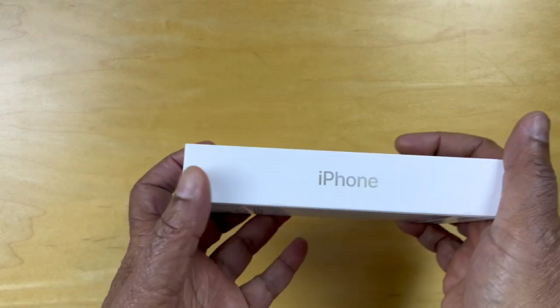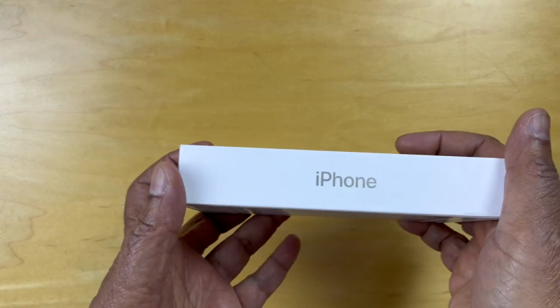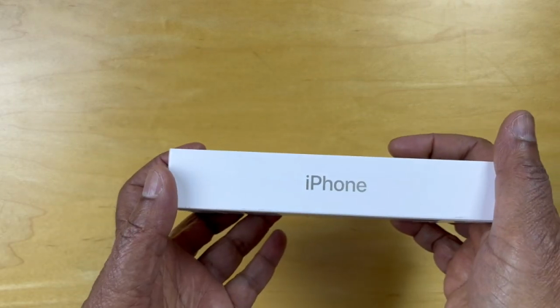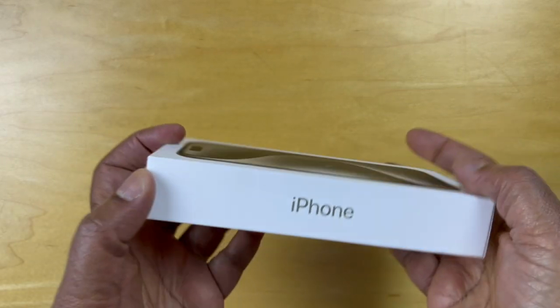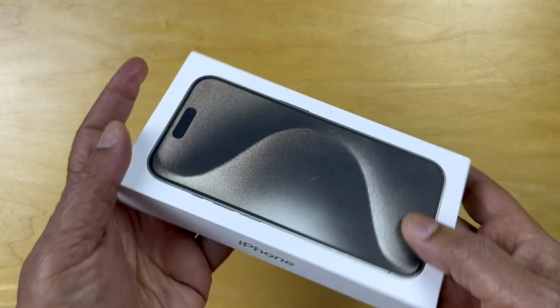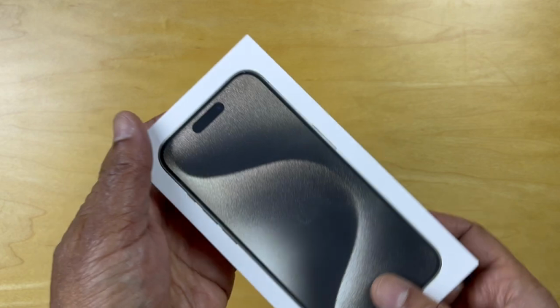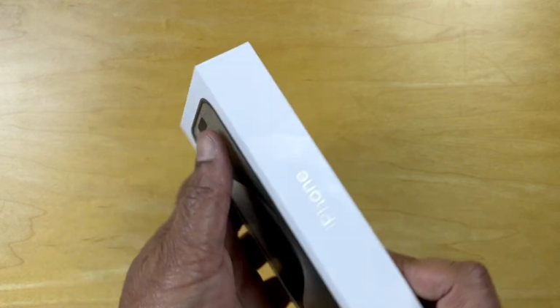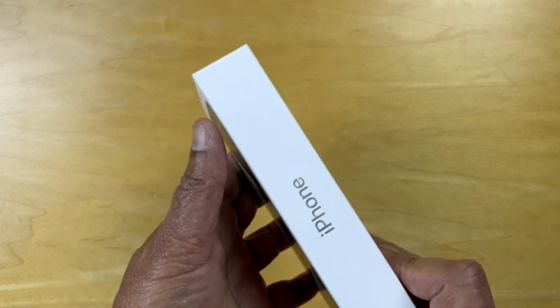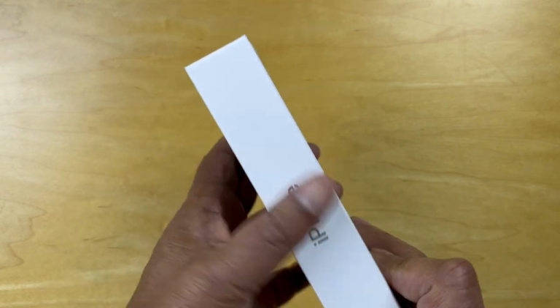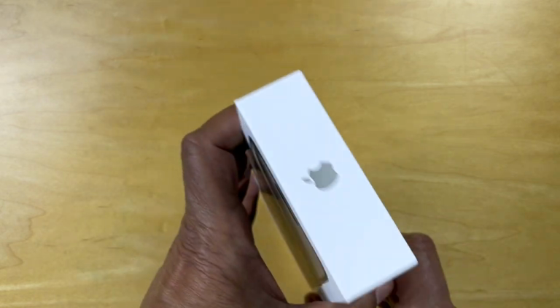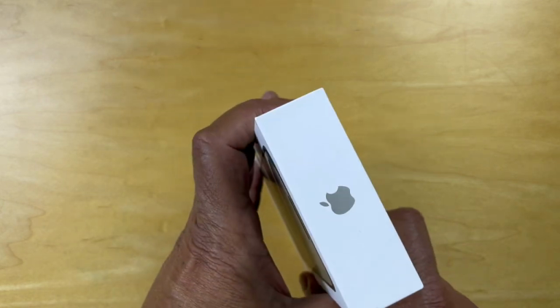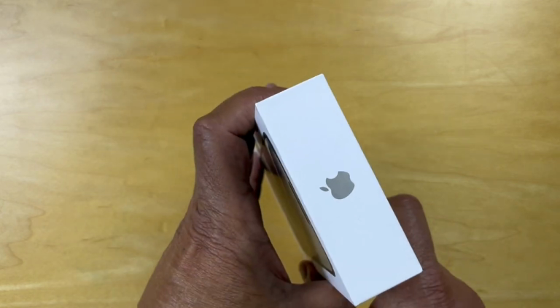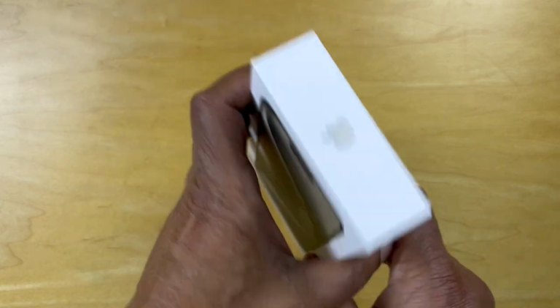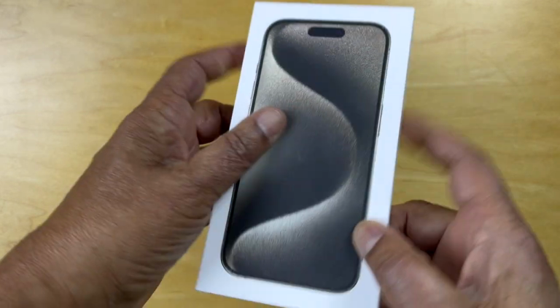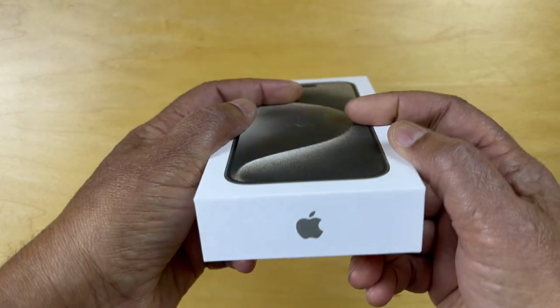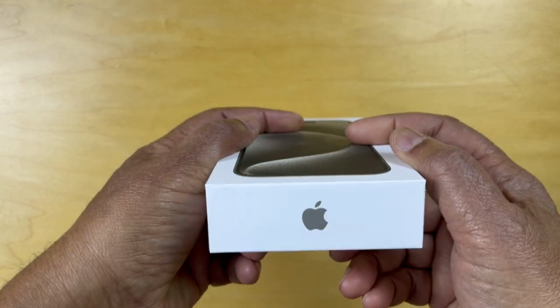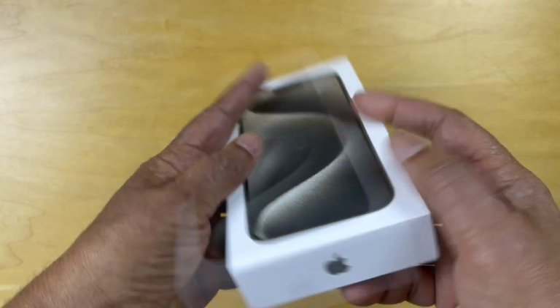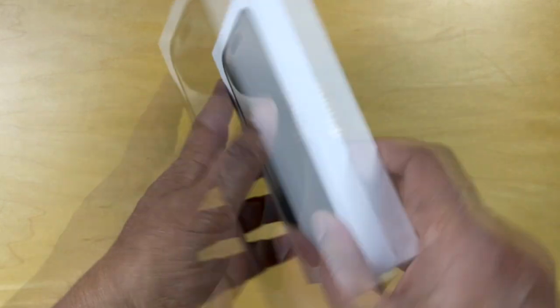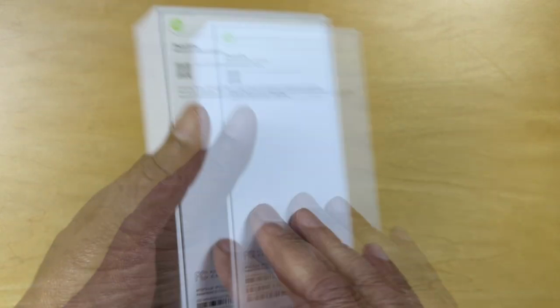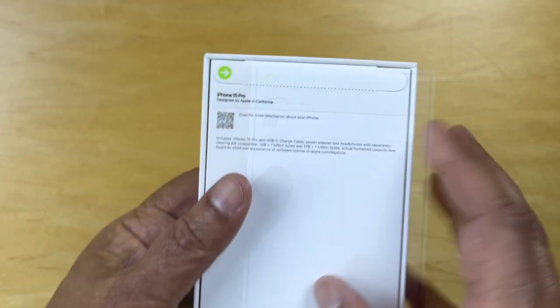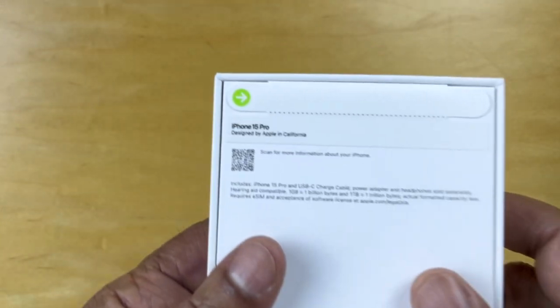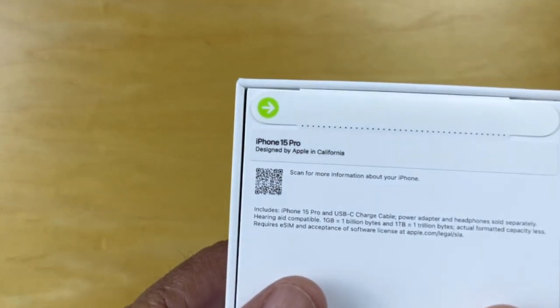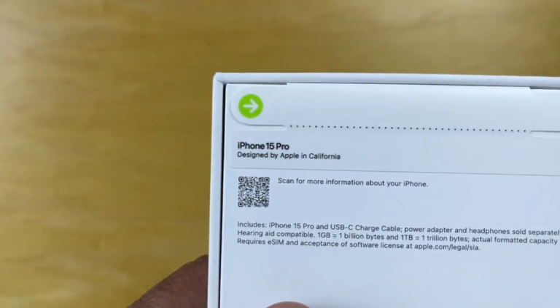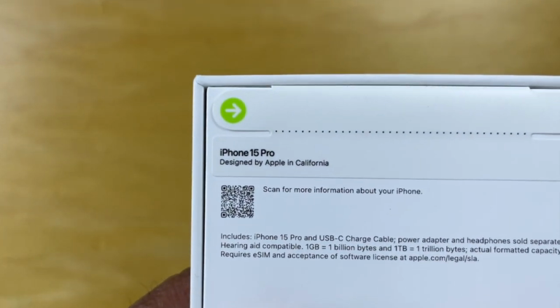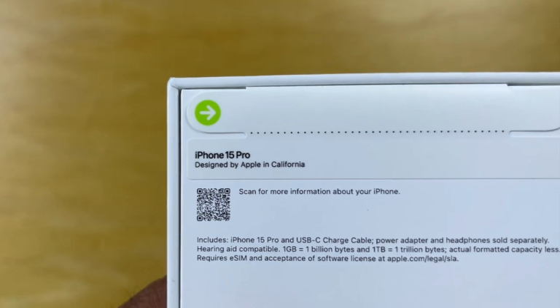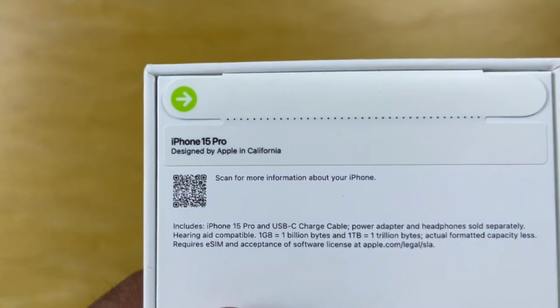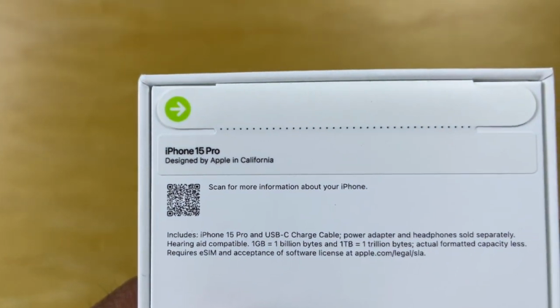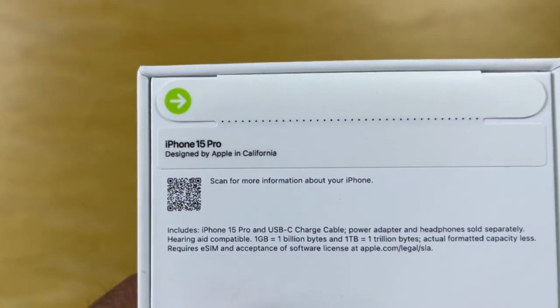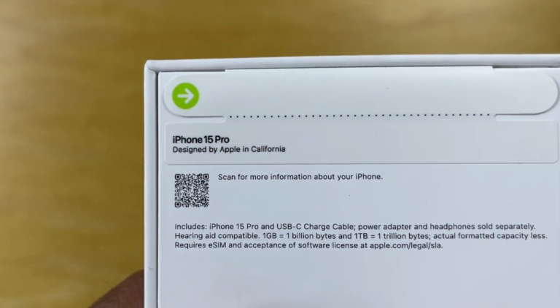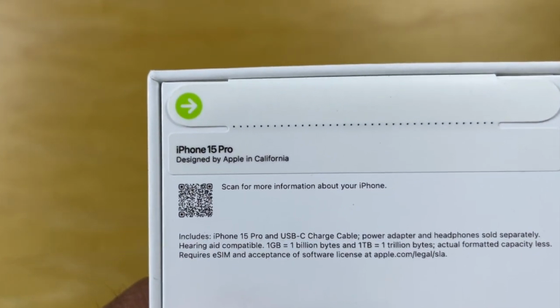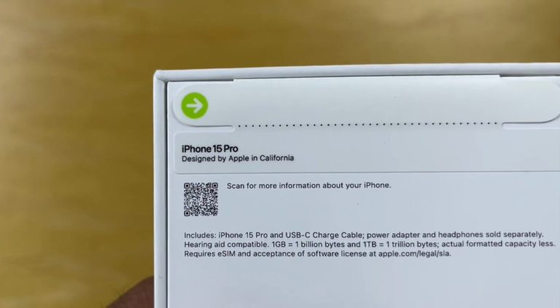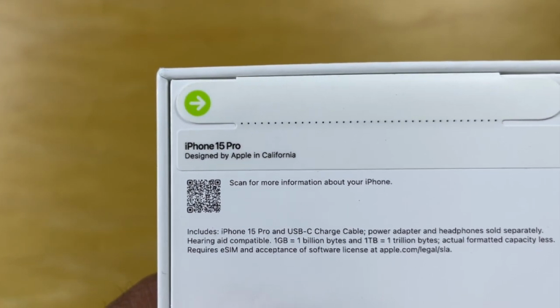That's the iPhone case — iPhone on both sides, logo on the top, logo on the bottom, and up here it says it's the iPhone 15 Pro.